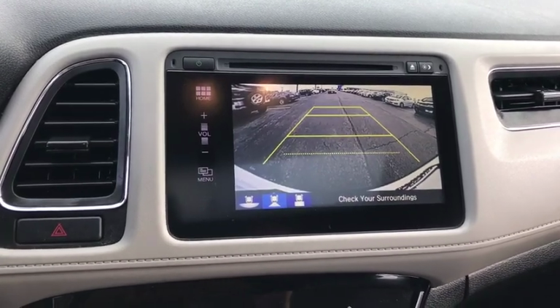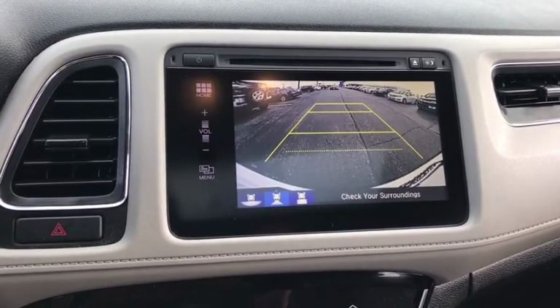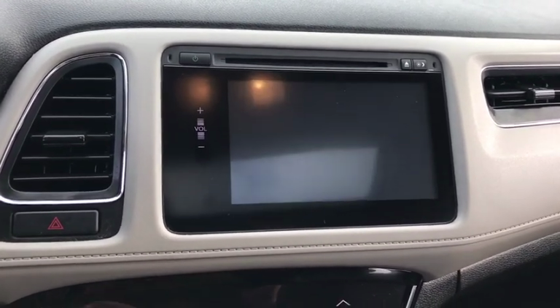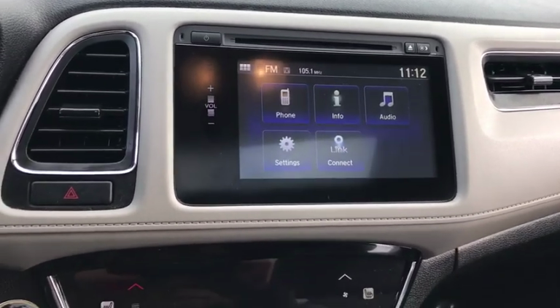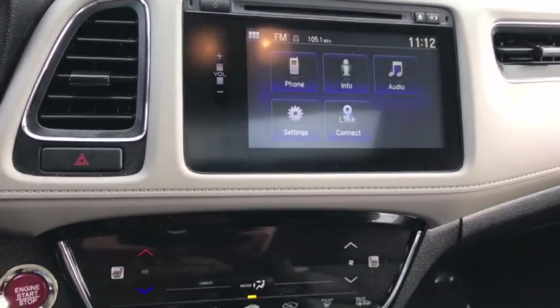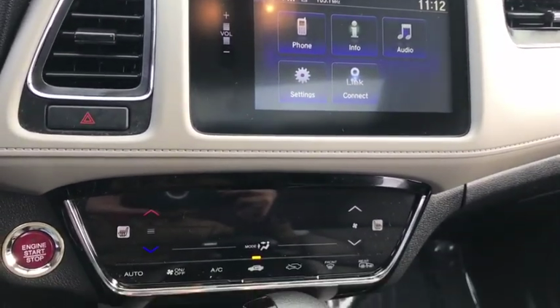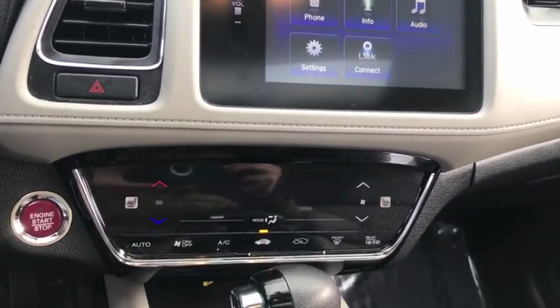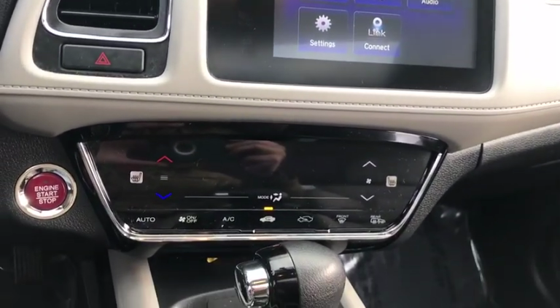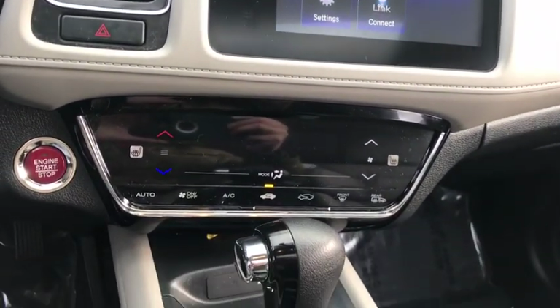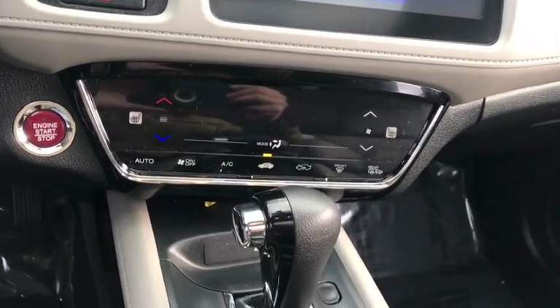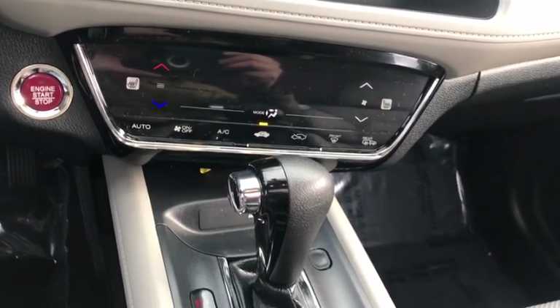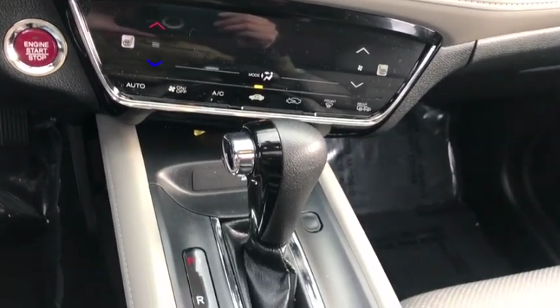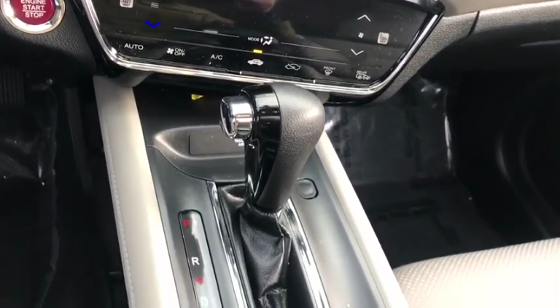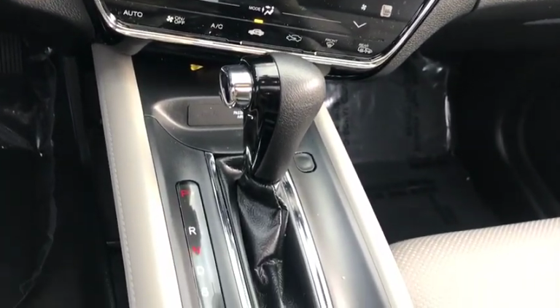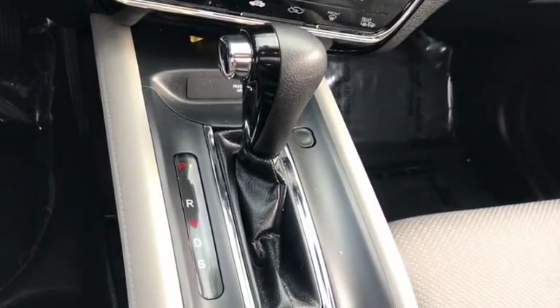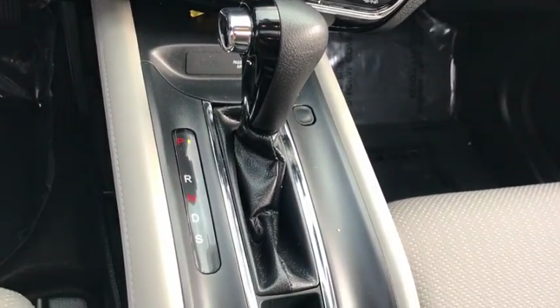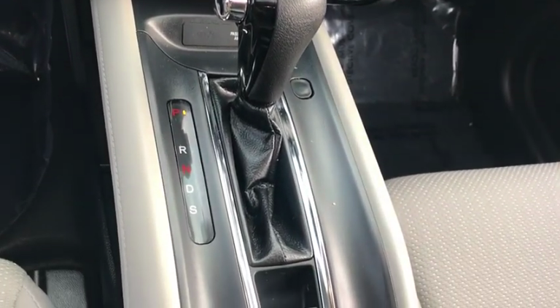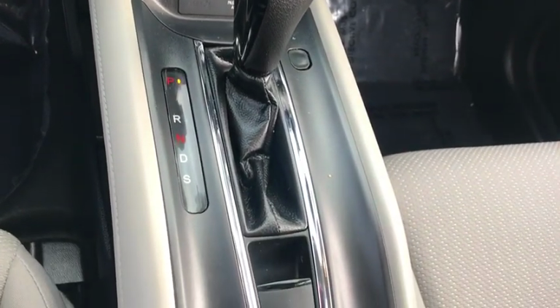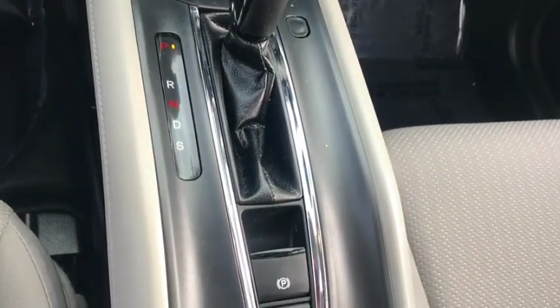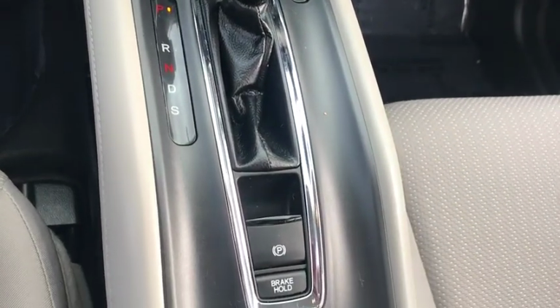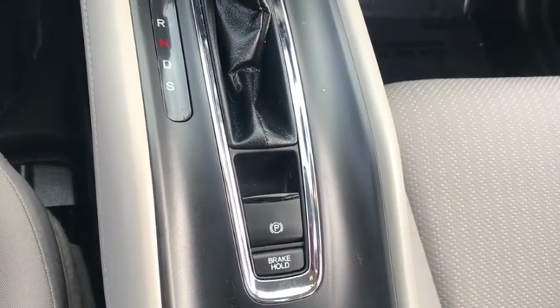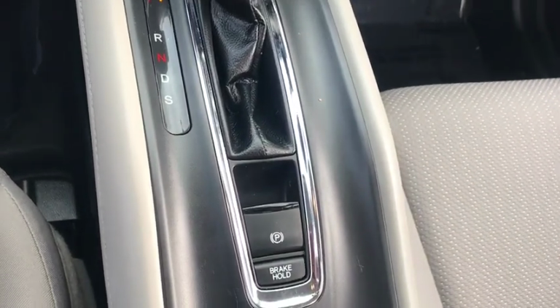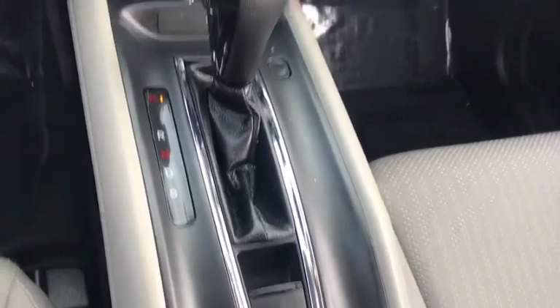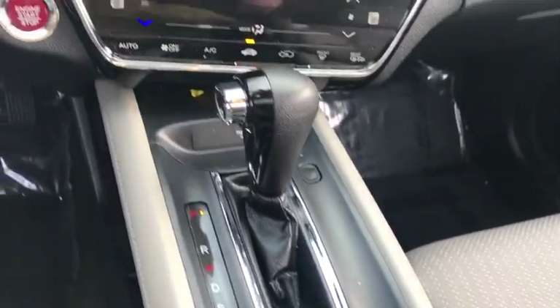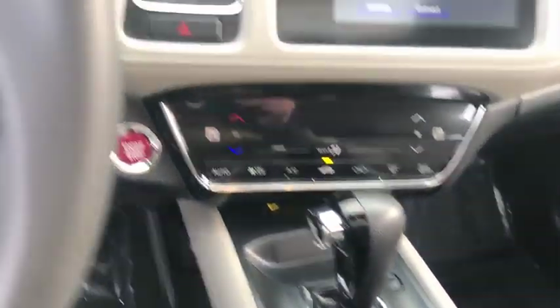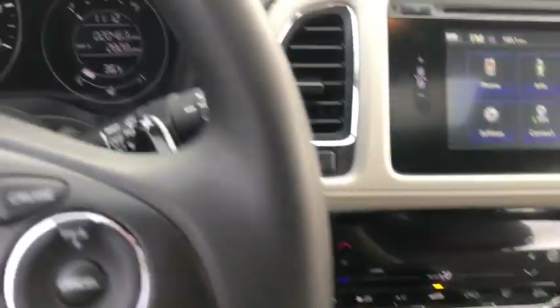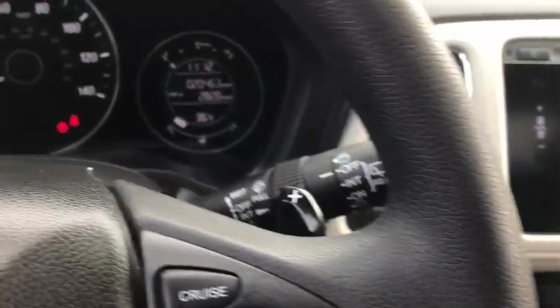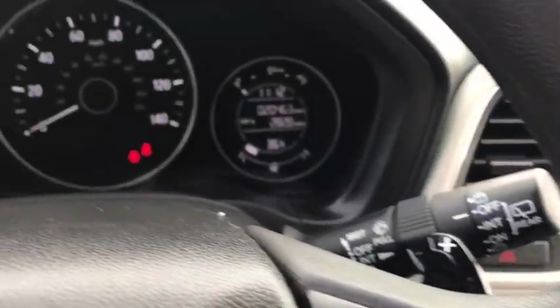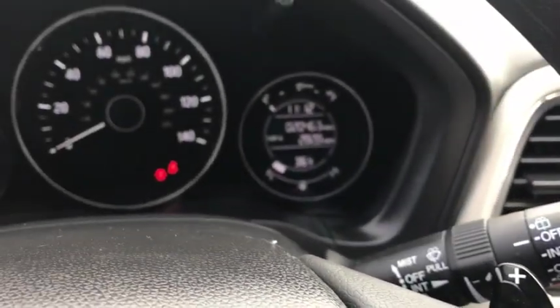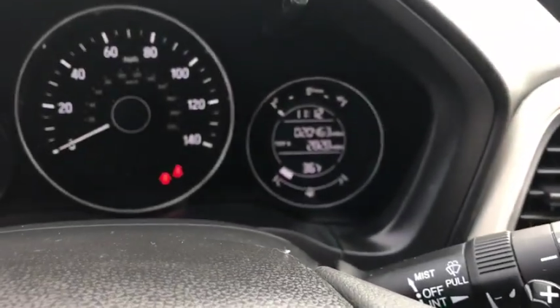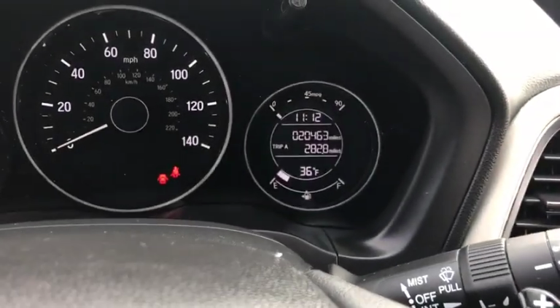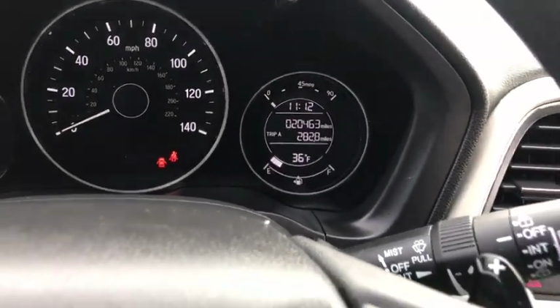Adjustable steering wheel, driver airbag, floor mats, four-wheel disc brakes, aluminum wheels, cruise control, keyless start, rear defrost, AM-FM stereo radio, climate control, power door locks.